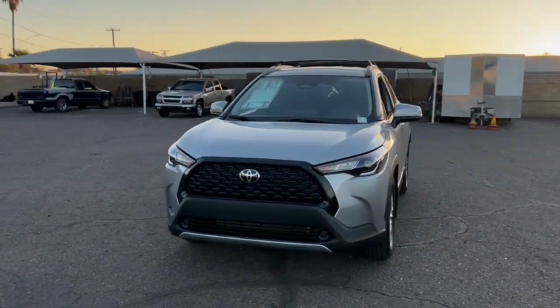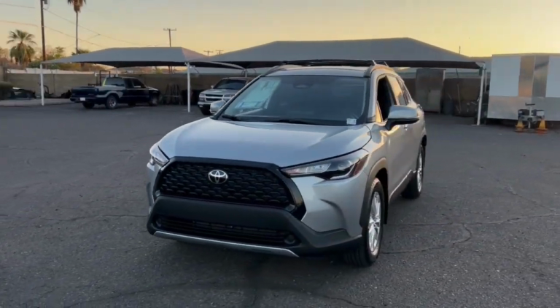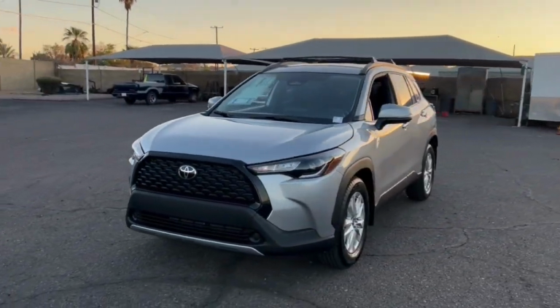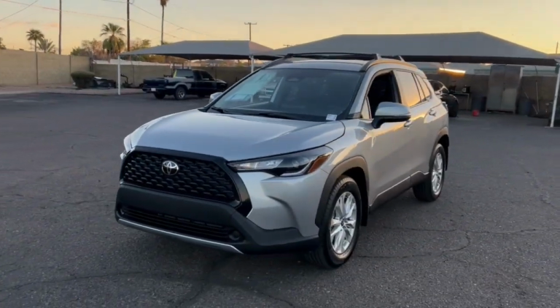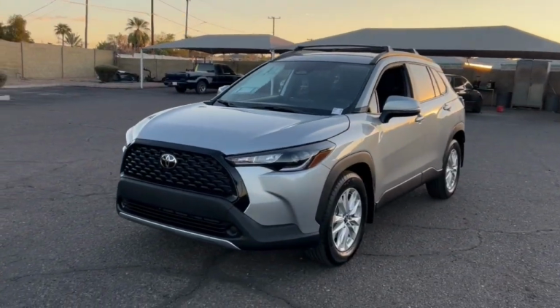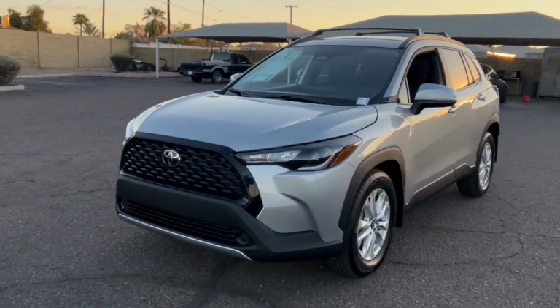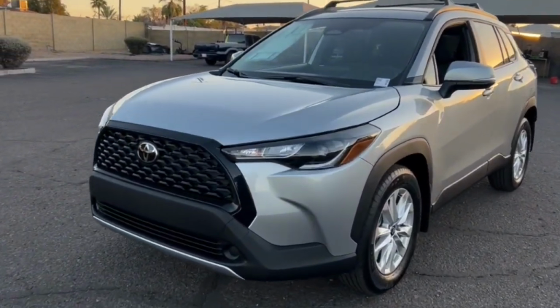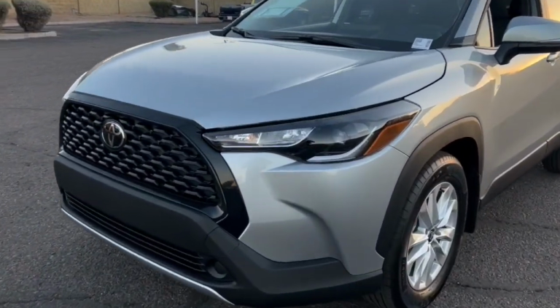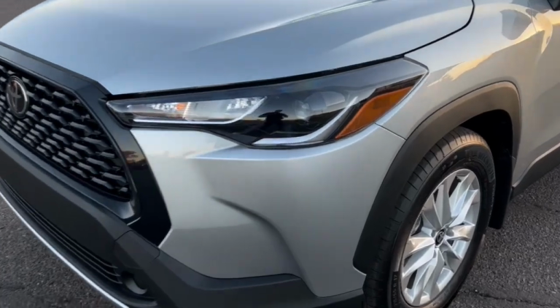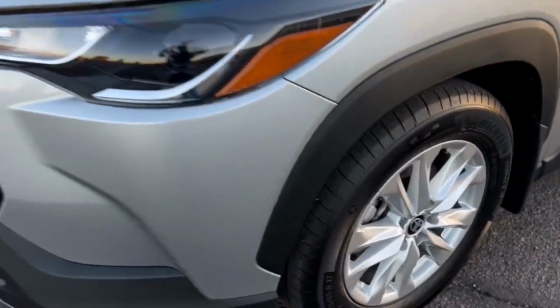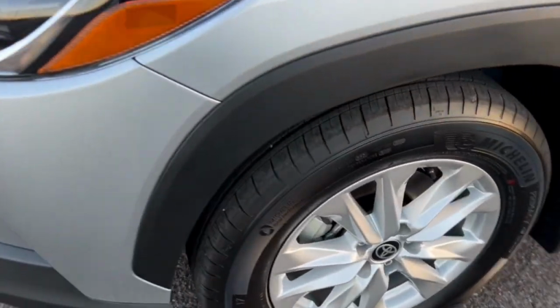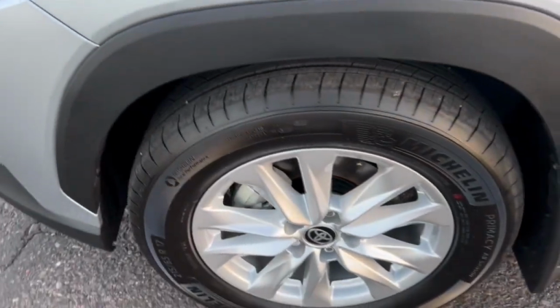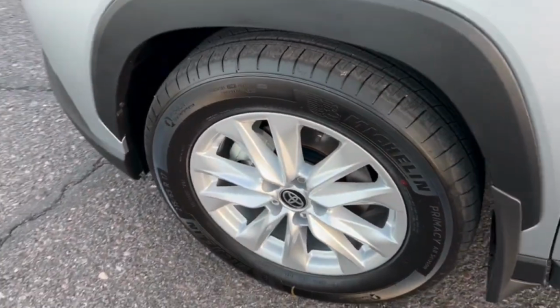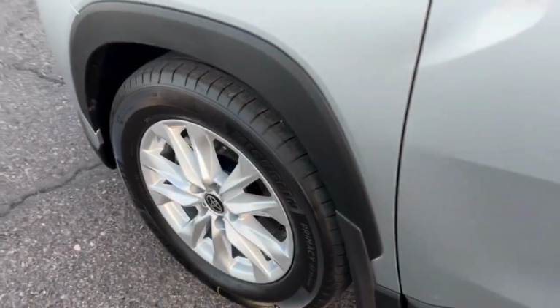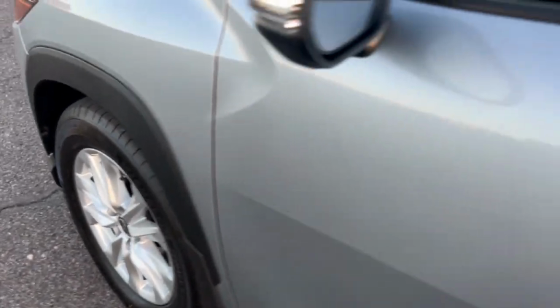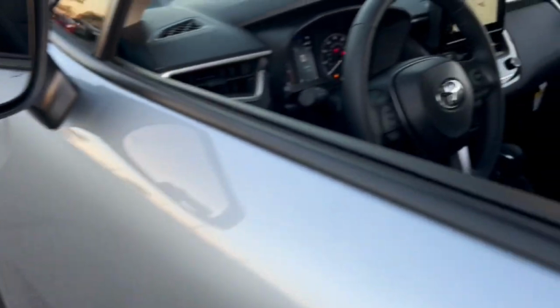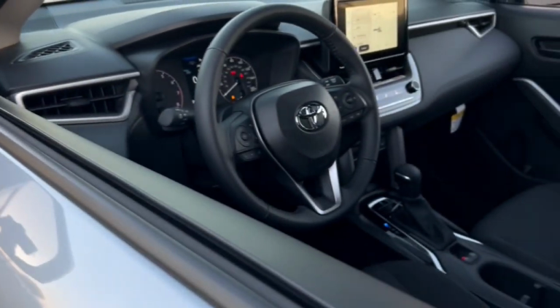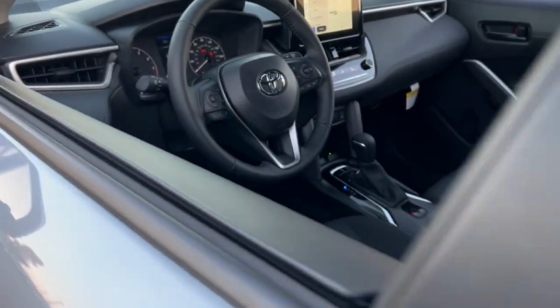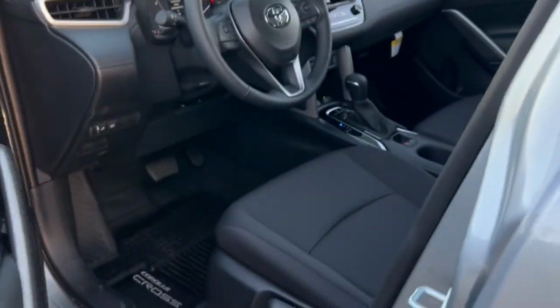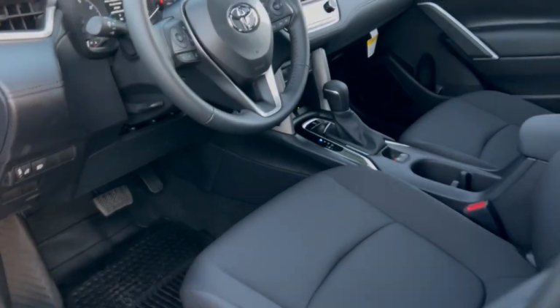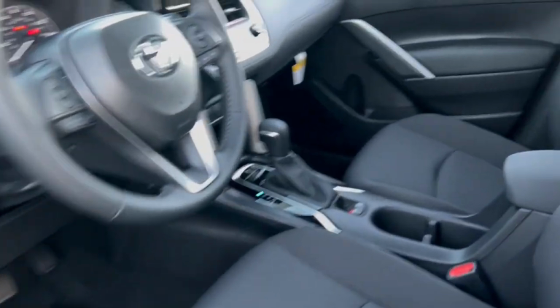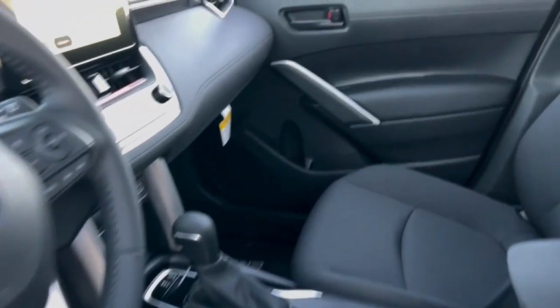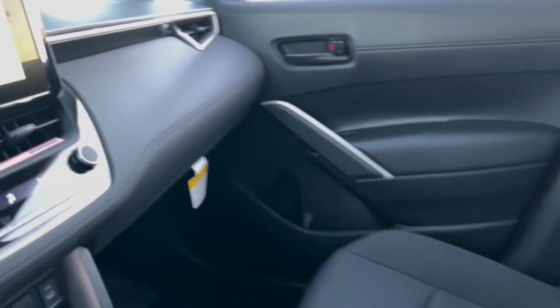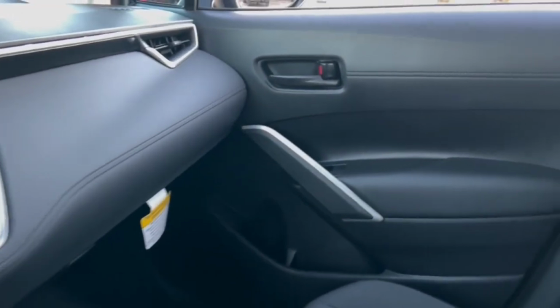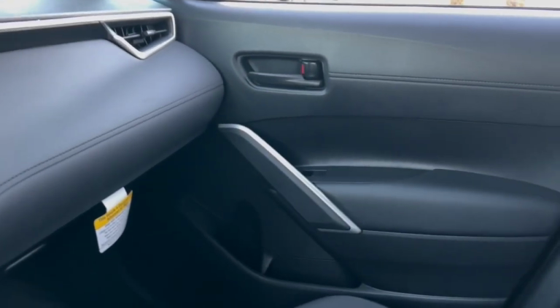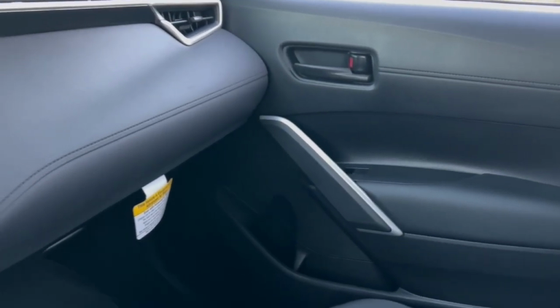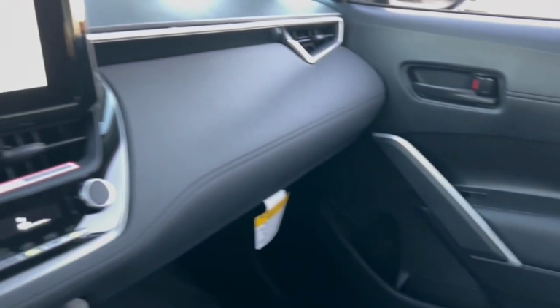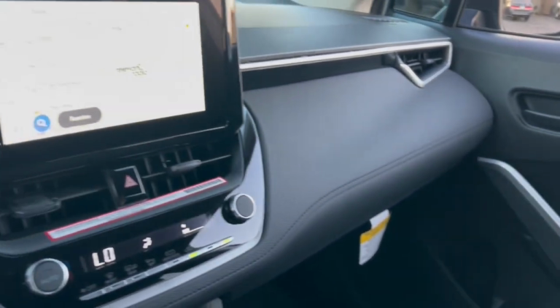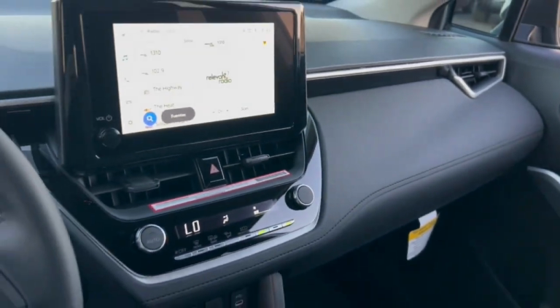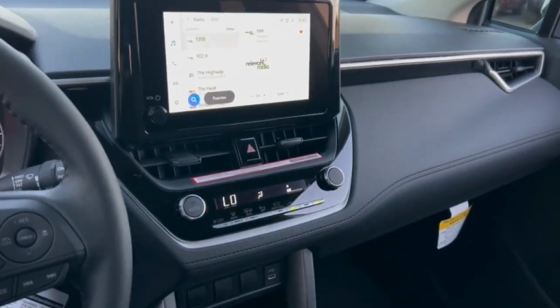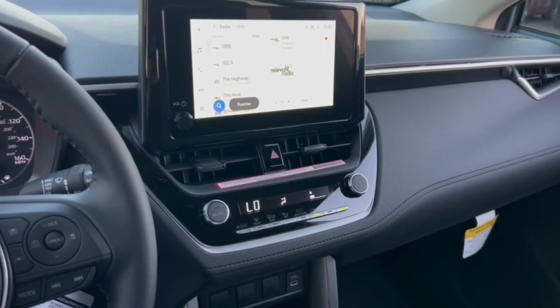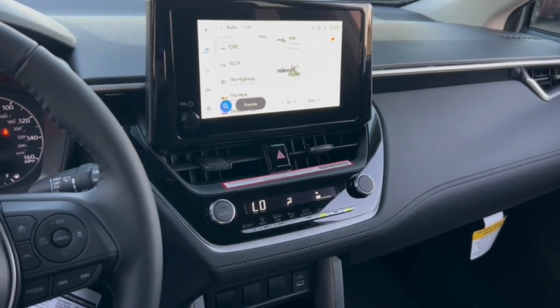Apple CarPlay and/or Android Auto. Intelligent auto on-off high beams. Pre-collision system. Lane departure warning. All-wheel drive. Keyless entry. Heated mirrors. Satellite radio. Adaptive cruise control. Four-cylinder engine.